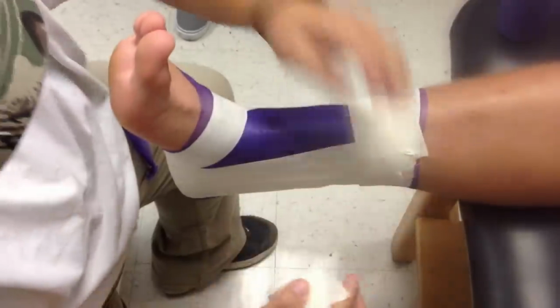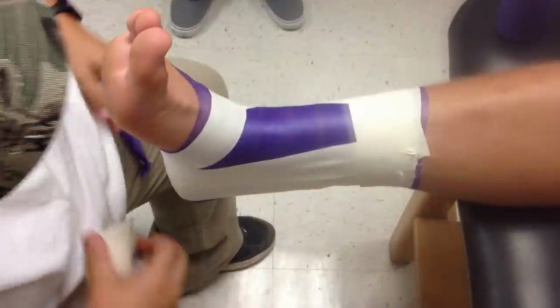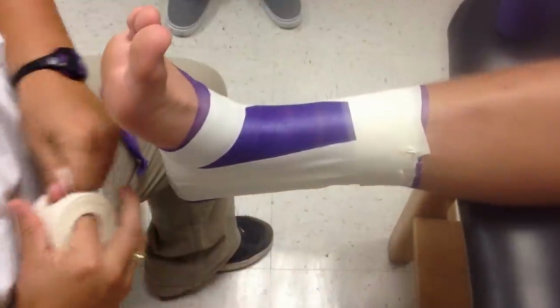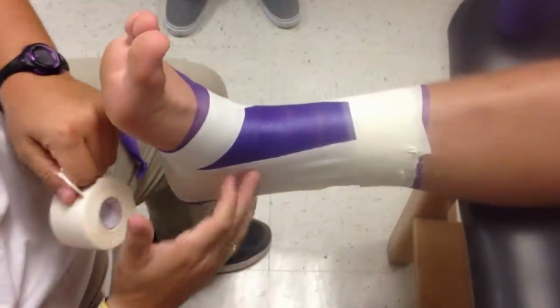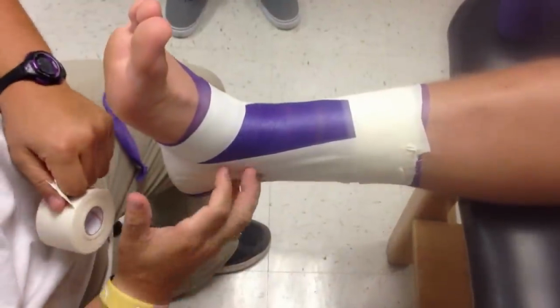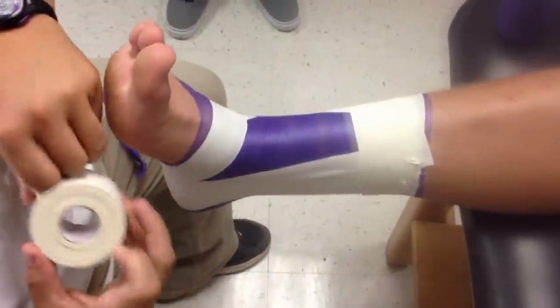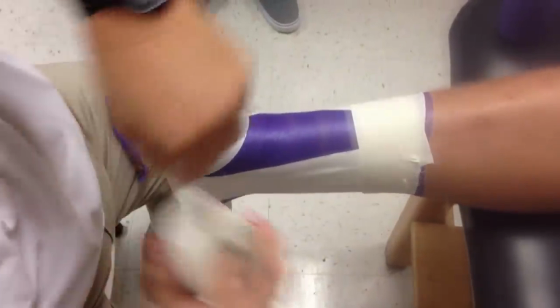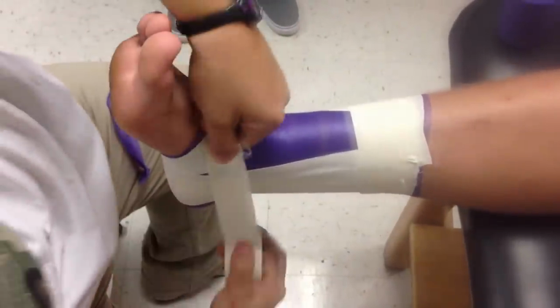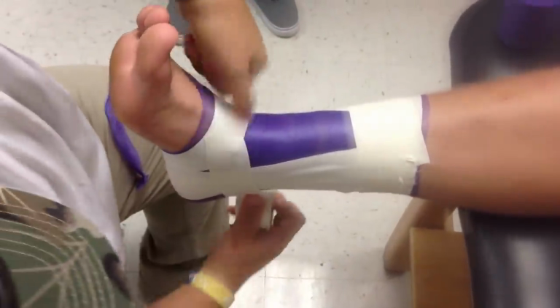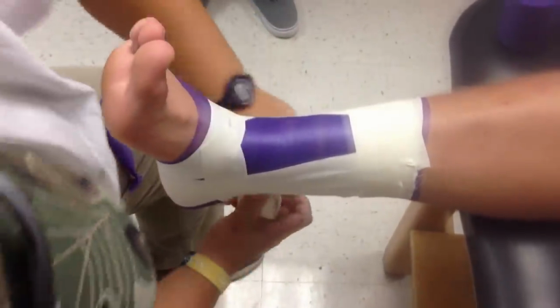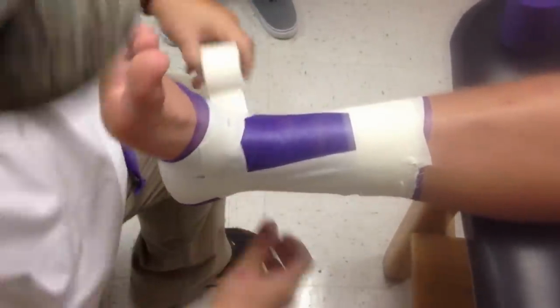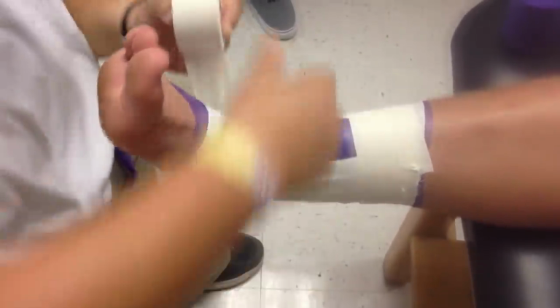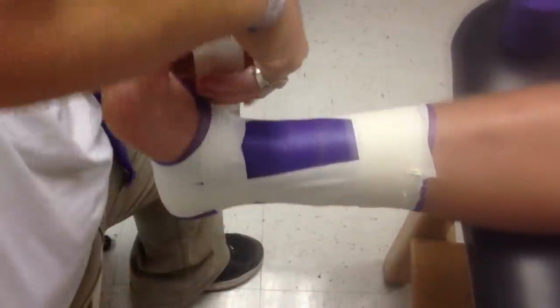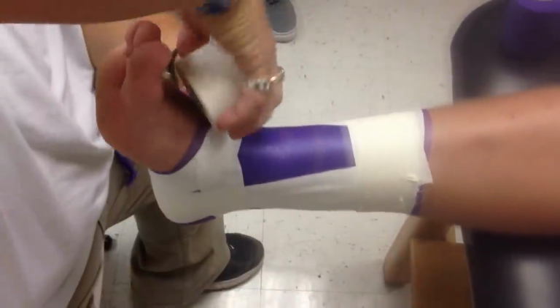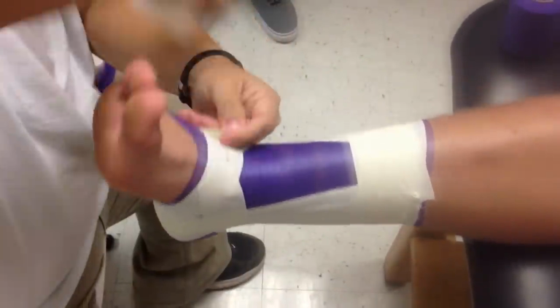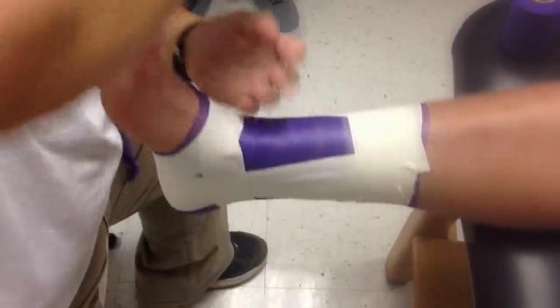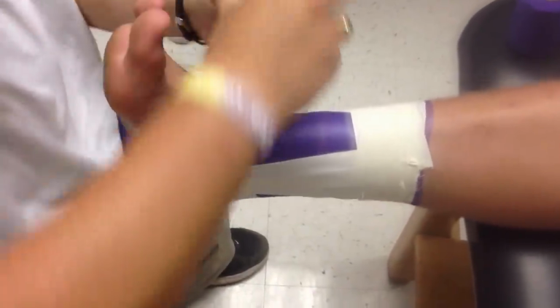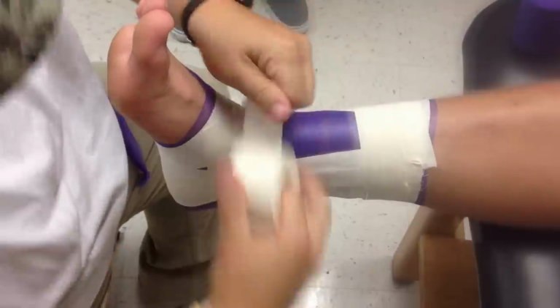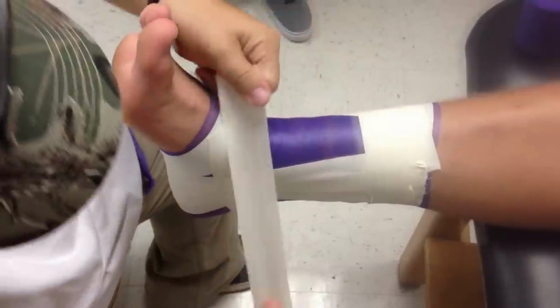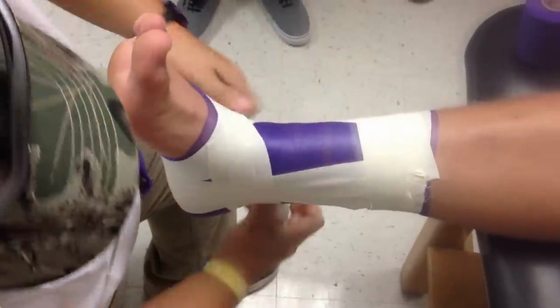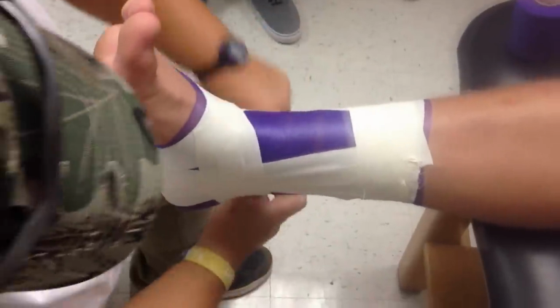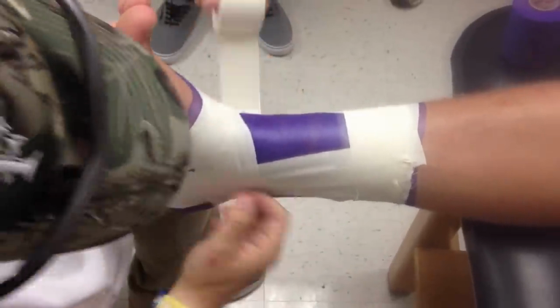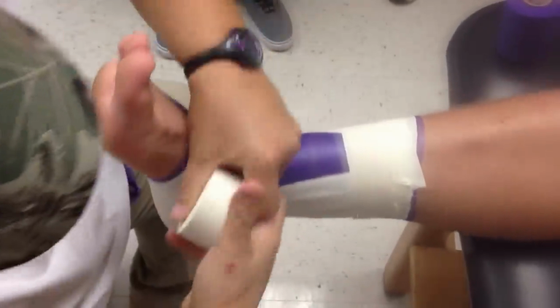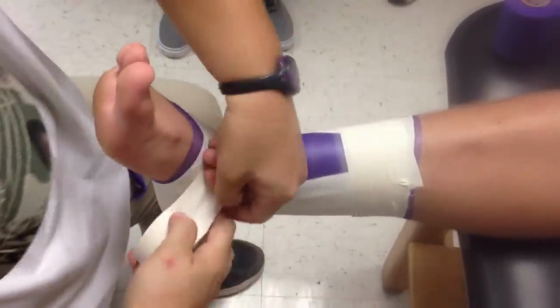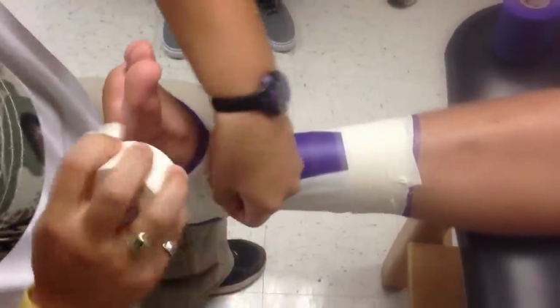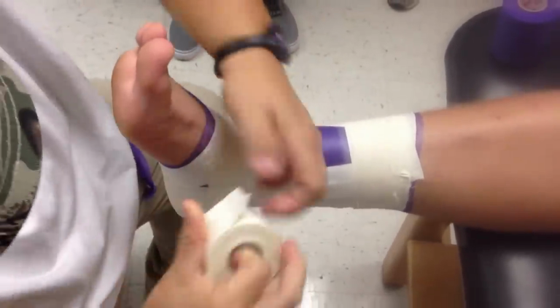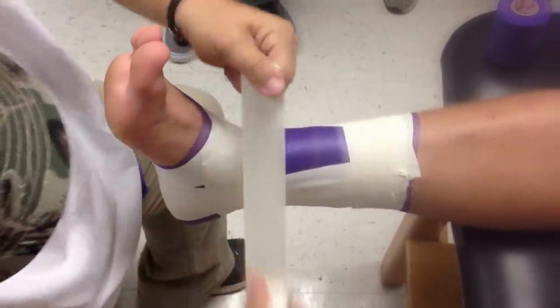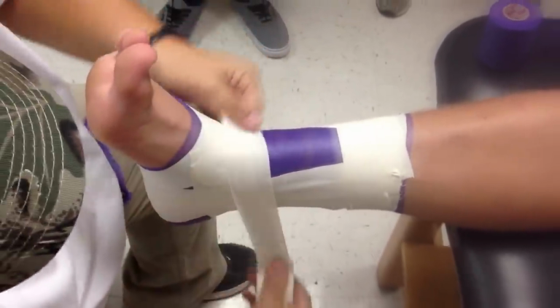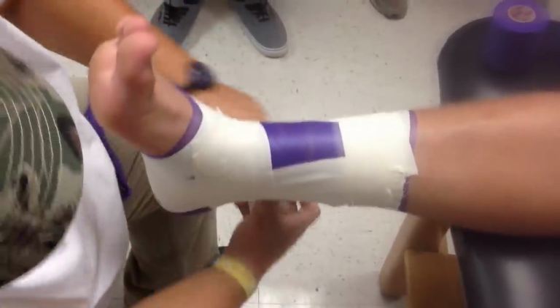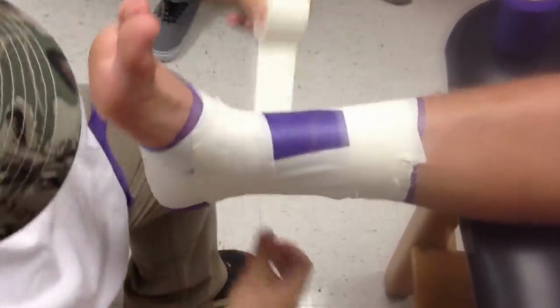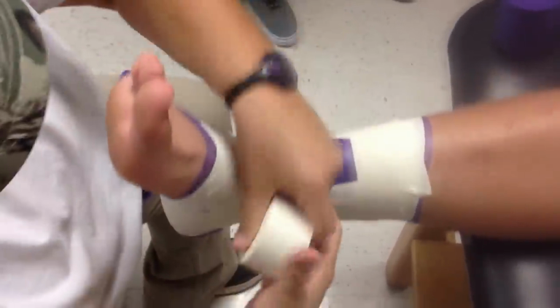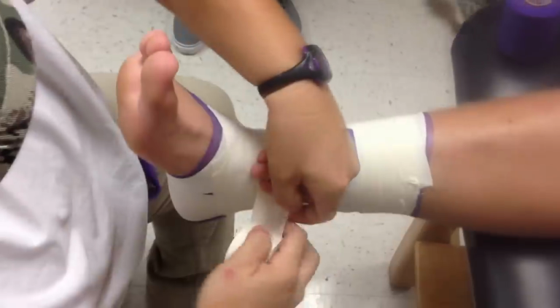Now you're going to do three horseshoes. Again, the malleolus — cut the bottom side, coming right there, just like that.